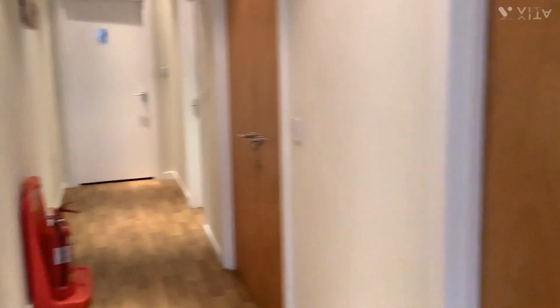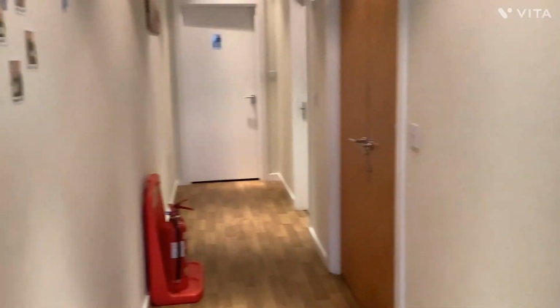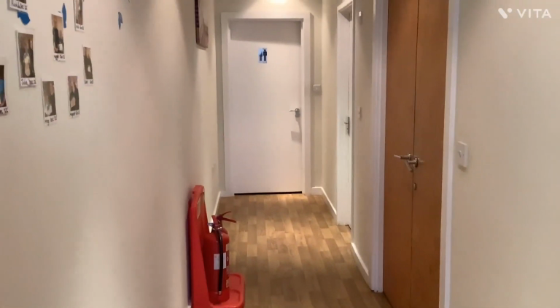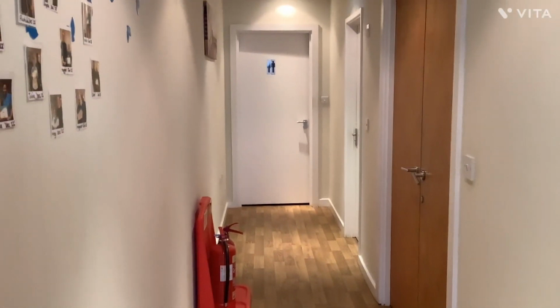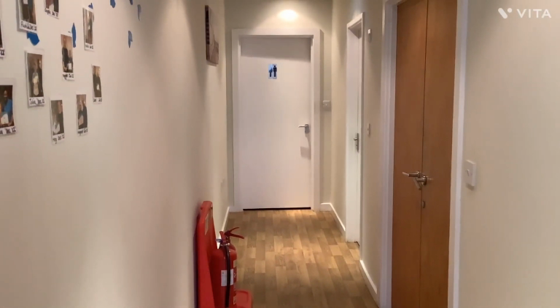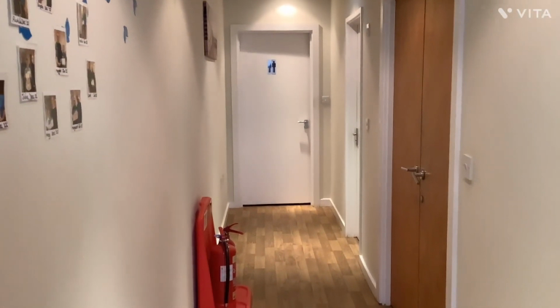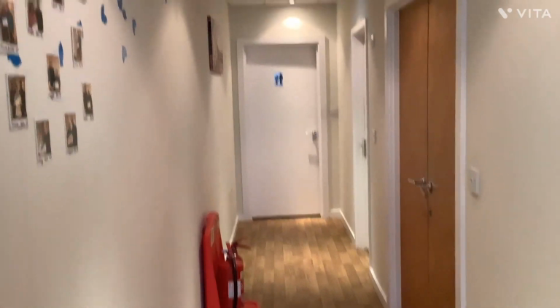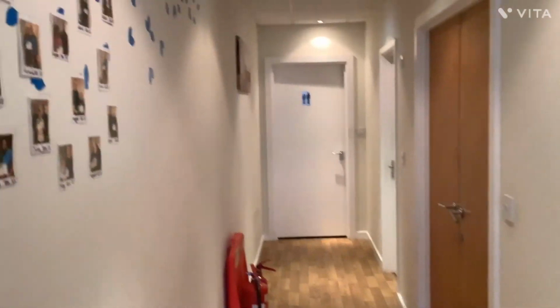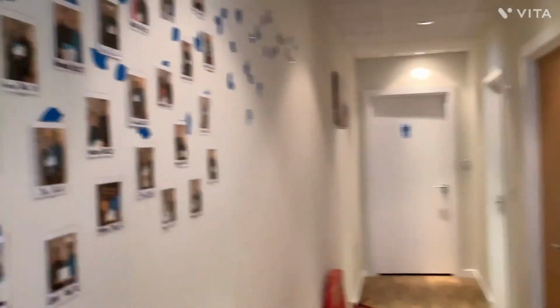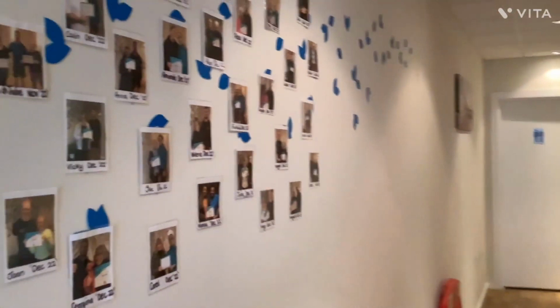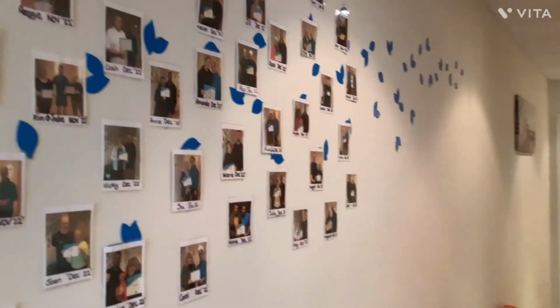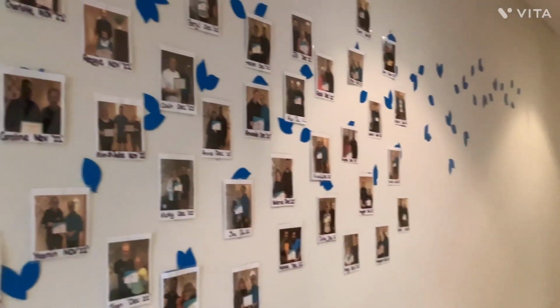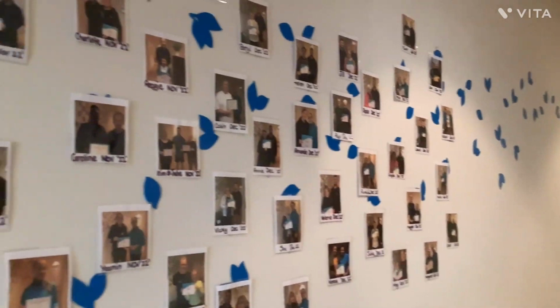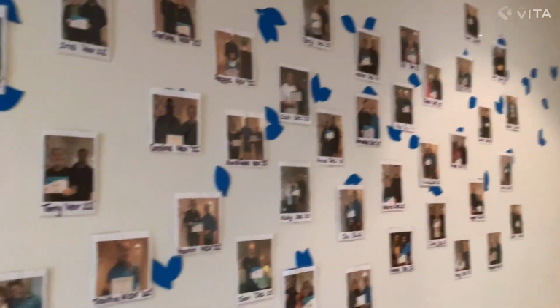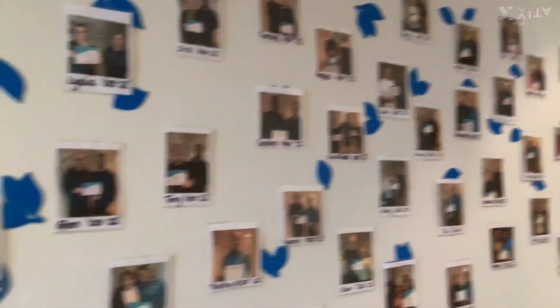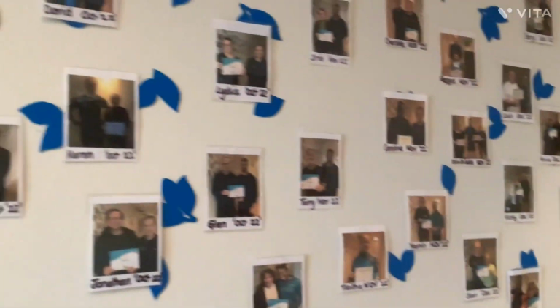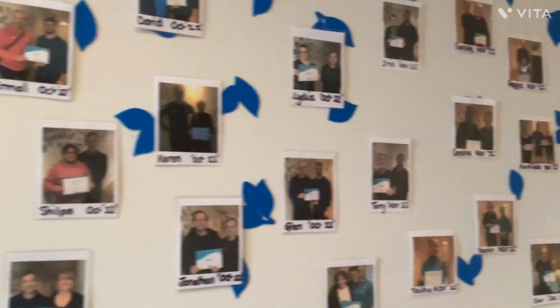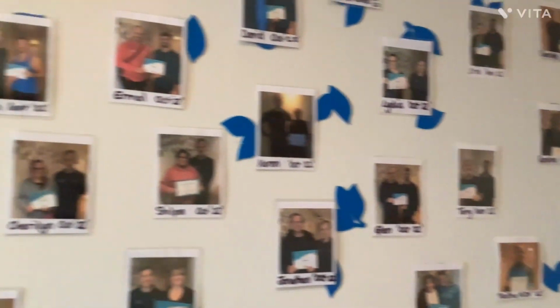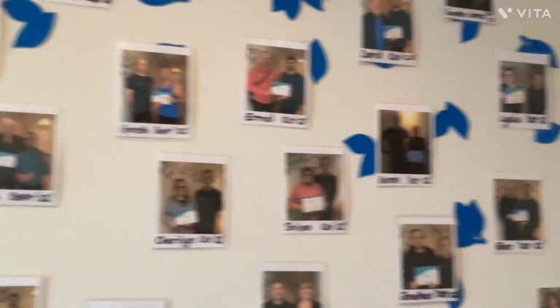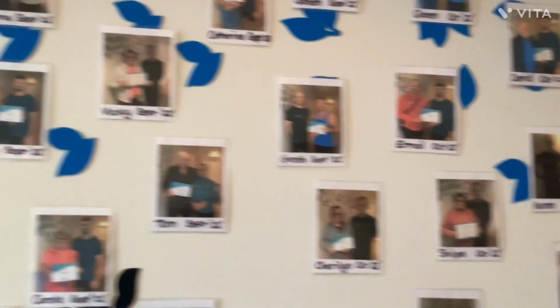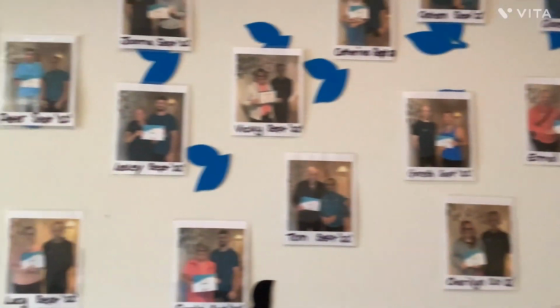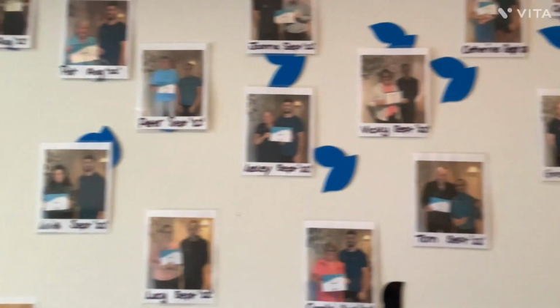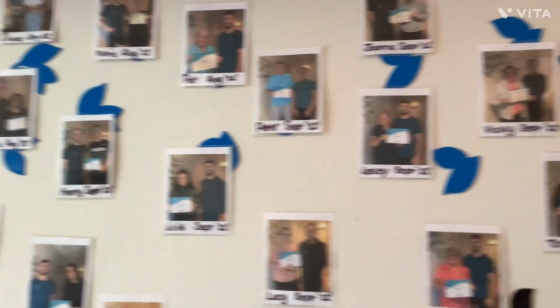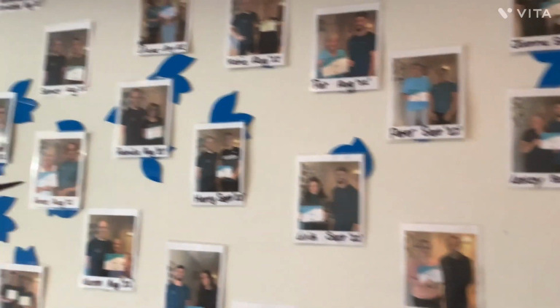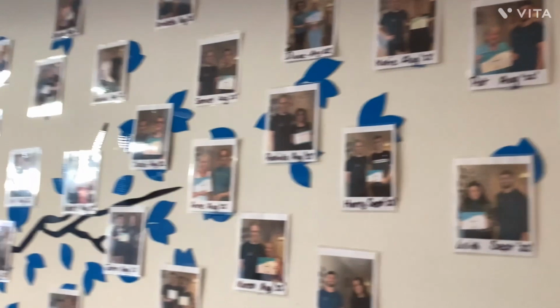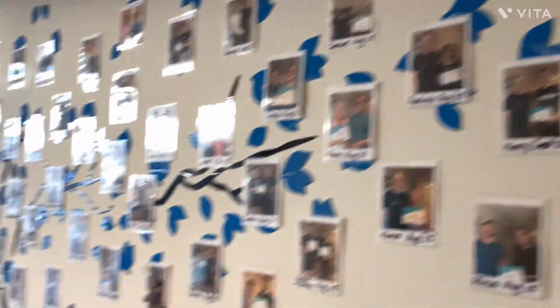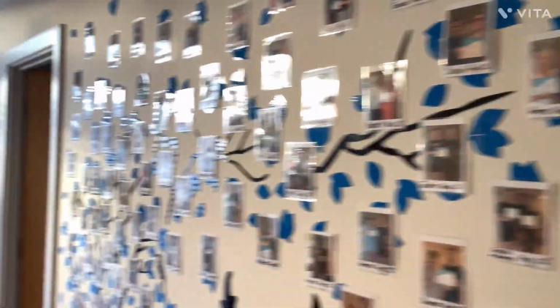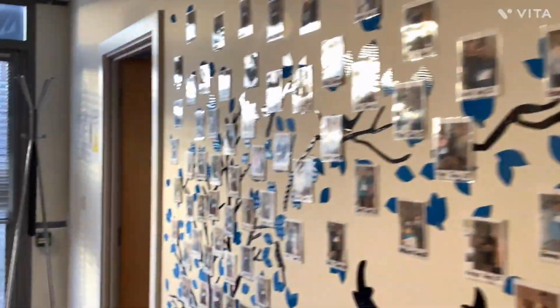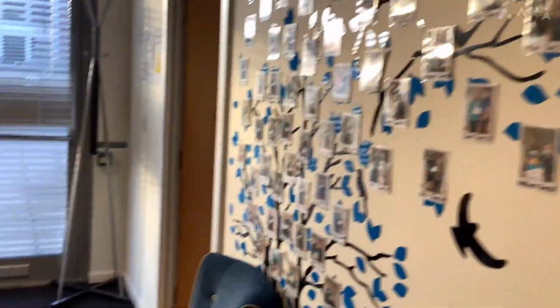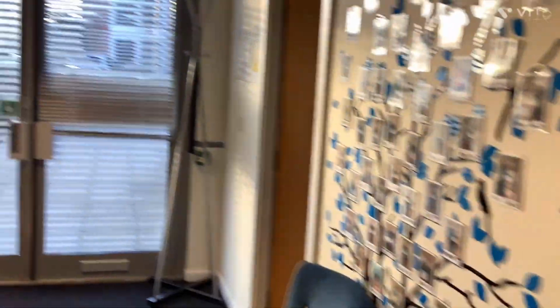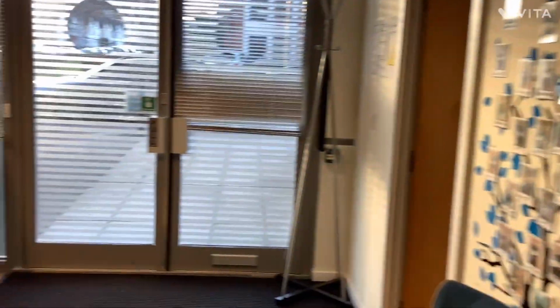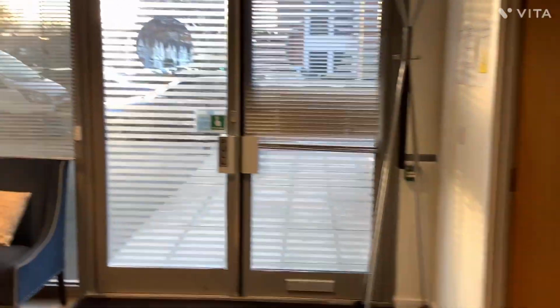The bathroom is found at the end of the corridor. And this wall shows all of our lovely patients that have completed their plan of care and completed their Pilates induction.